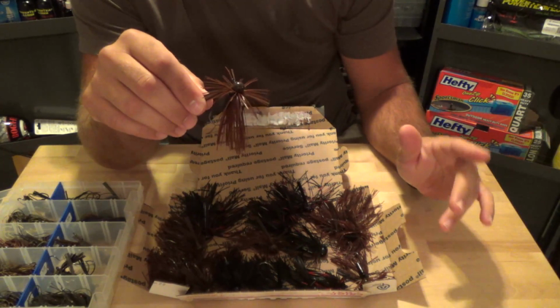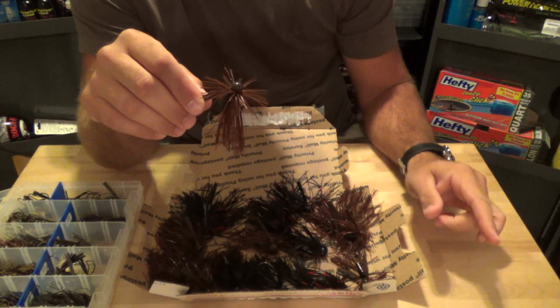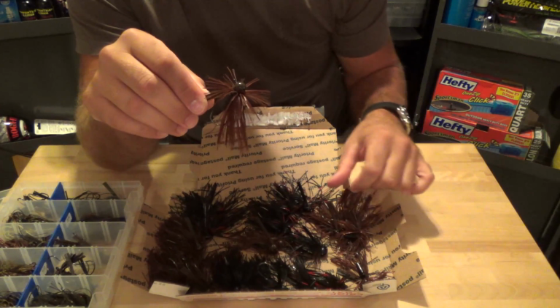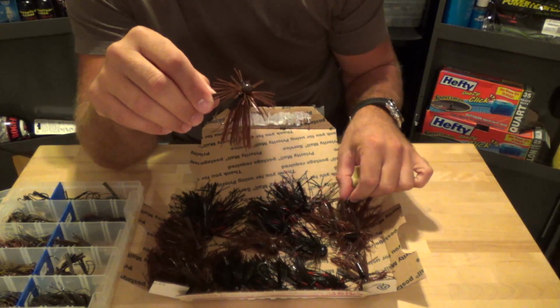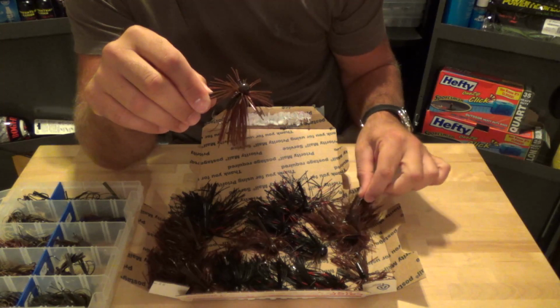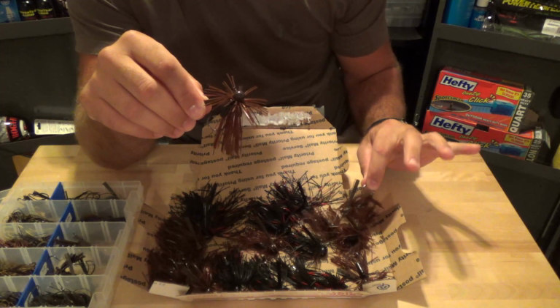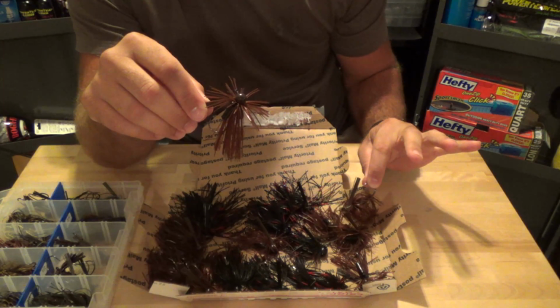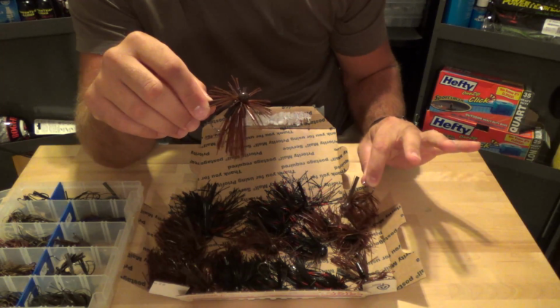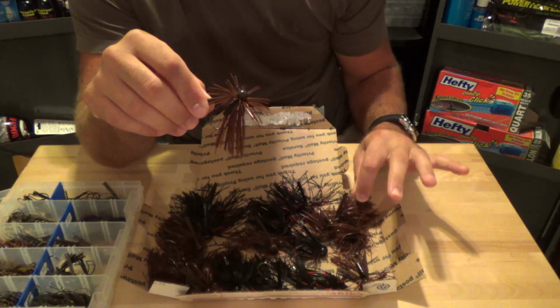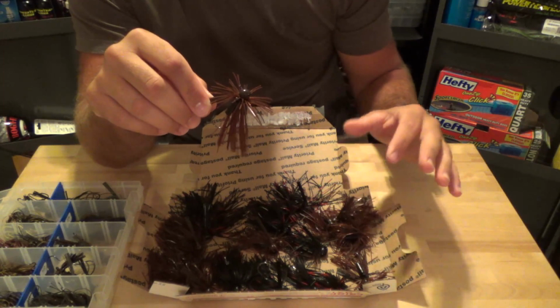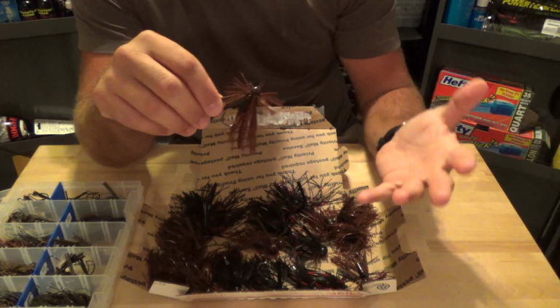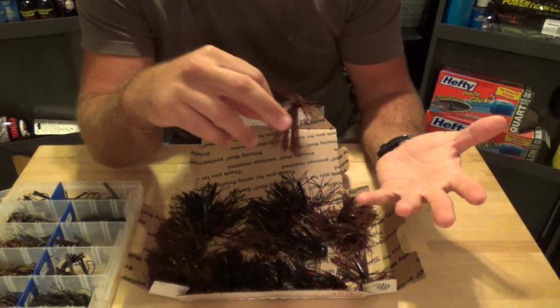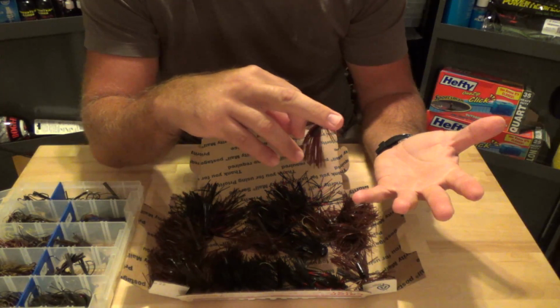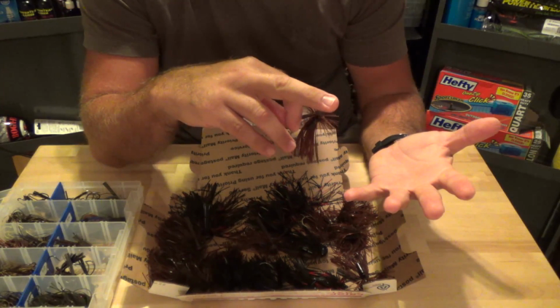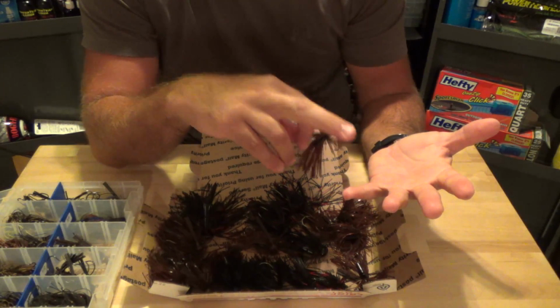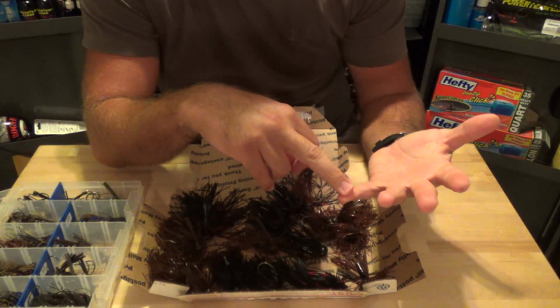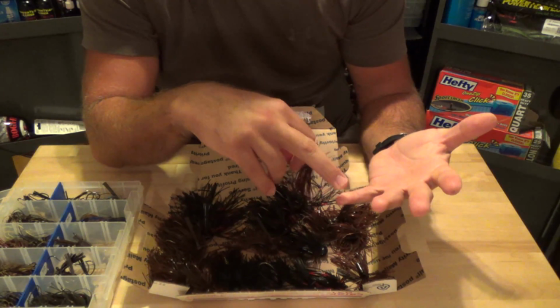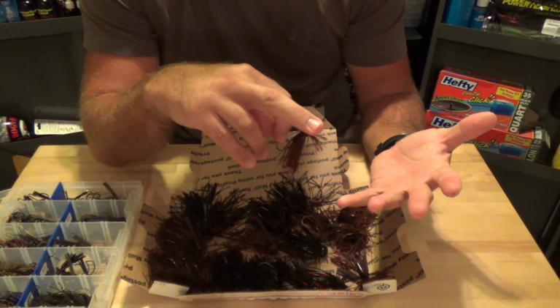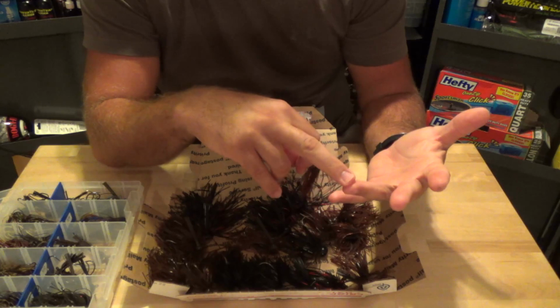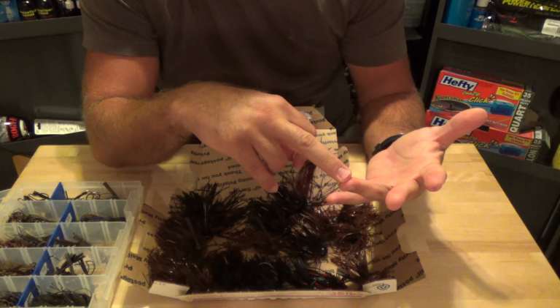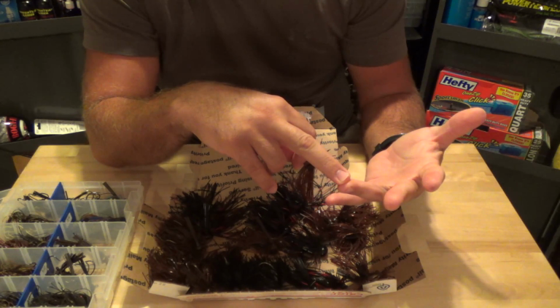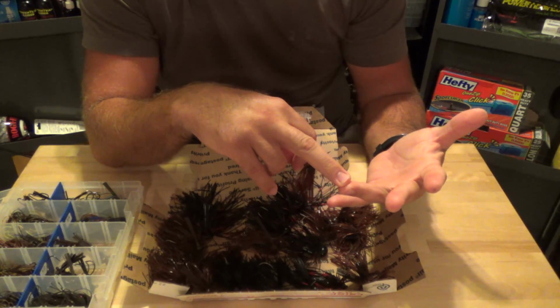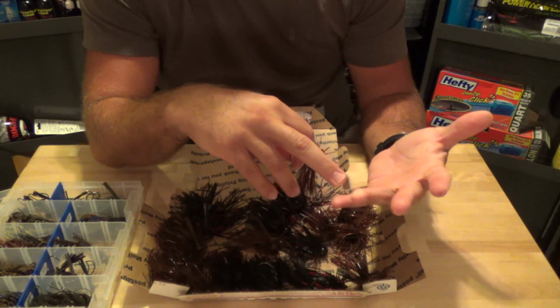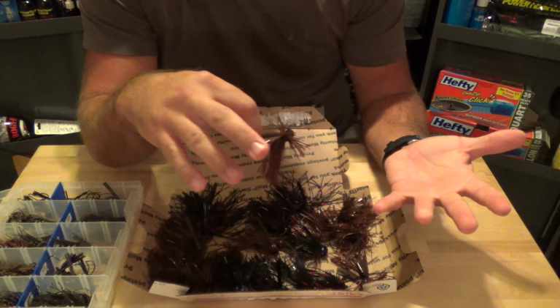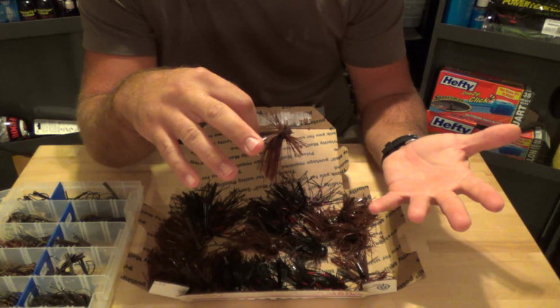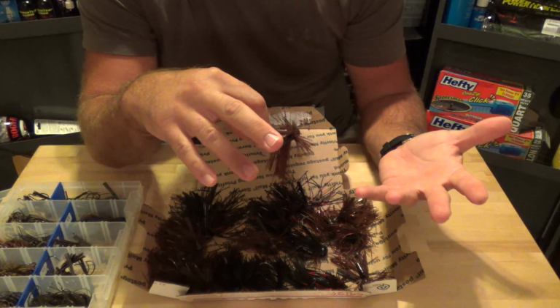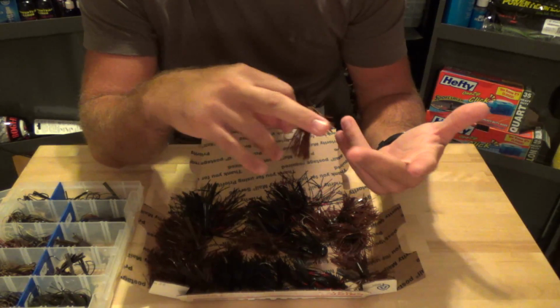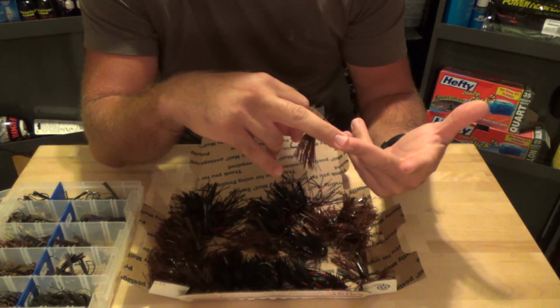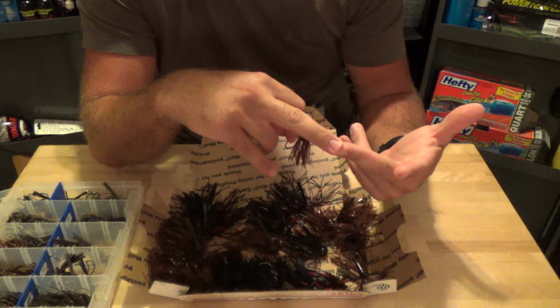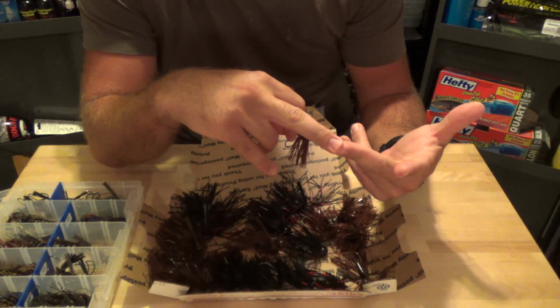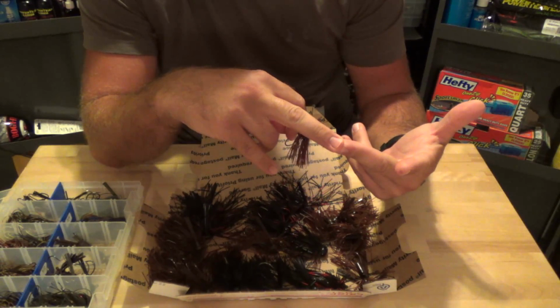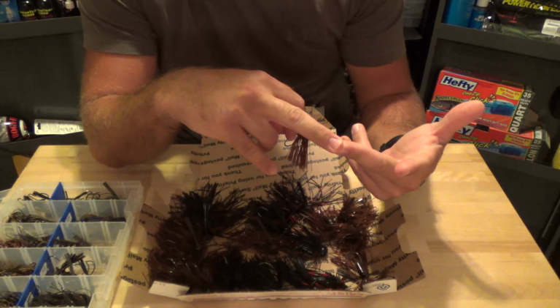His most expensive jig is the swim jig, which is like $4.00. He also makes tube jigs and wacky heads, which are only like $0.75 a piece, and drop shot weights, which are like $0.20 a piece.